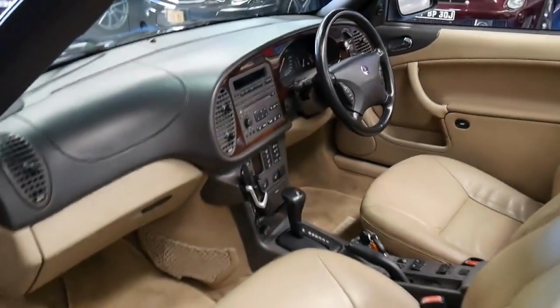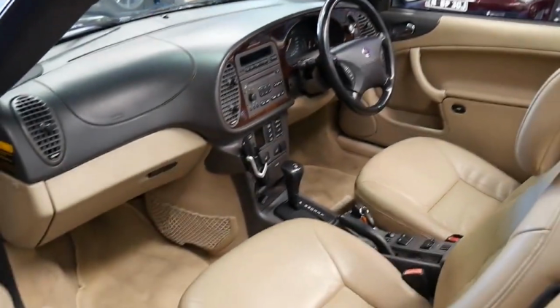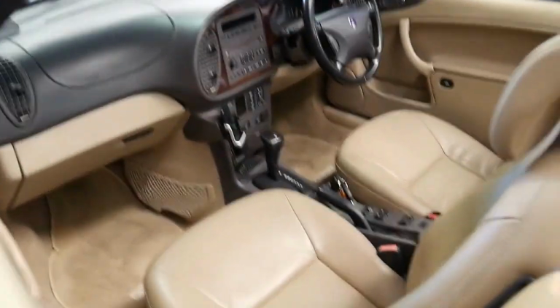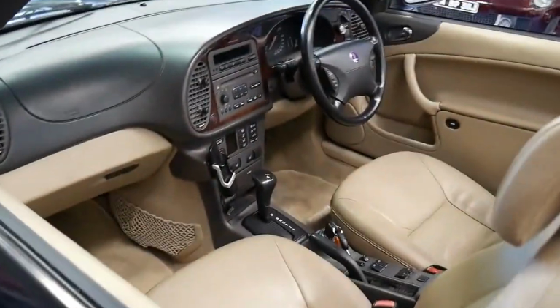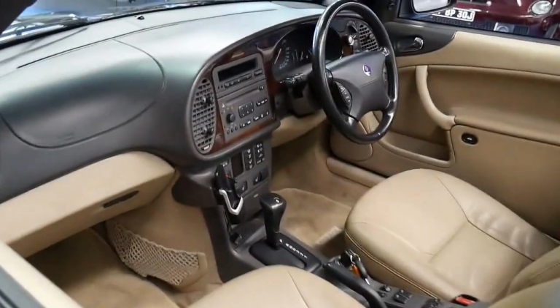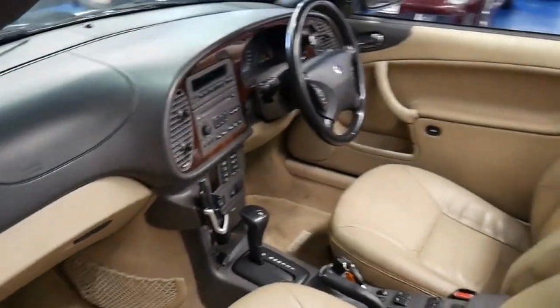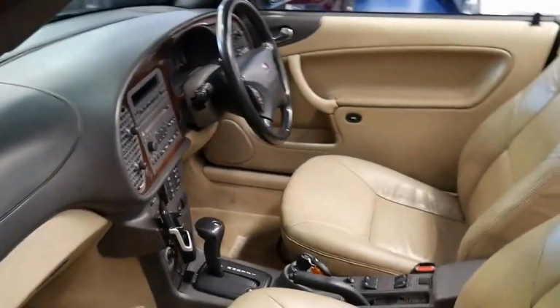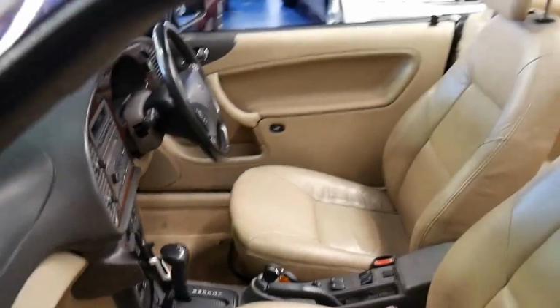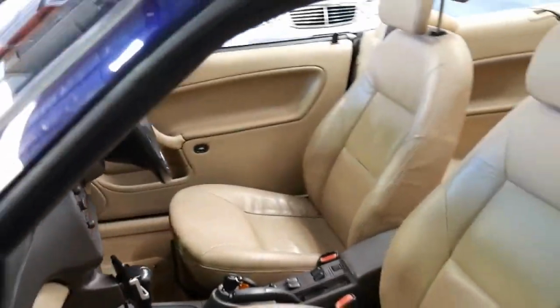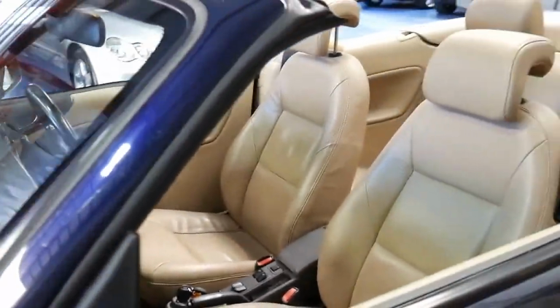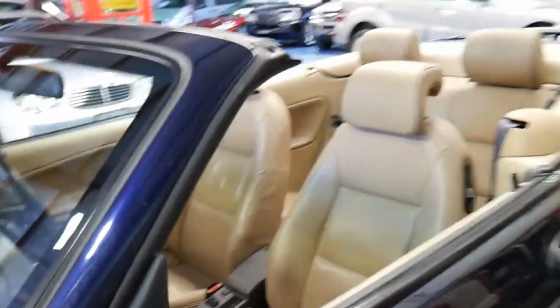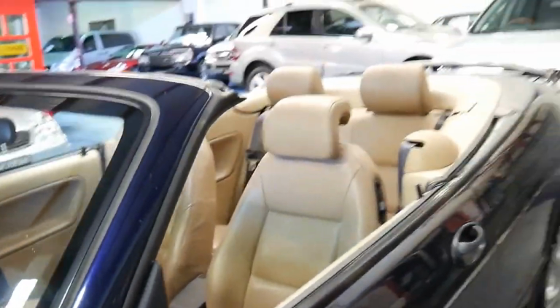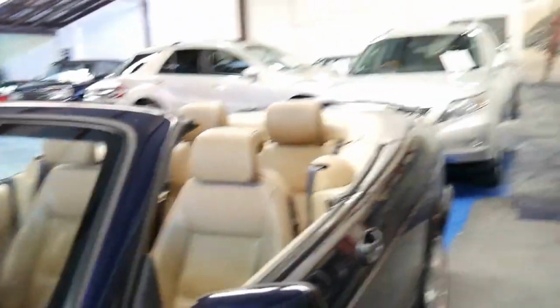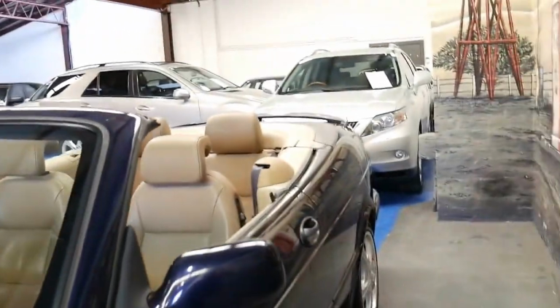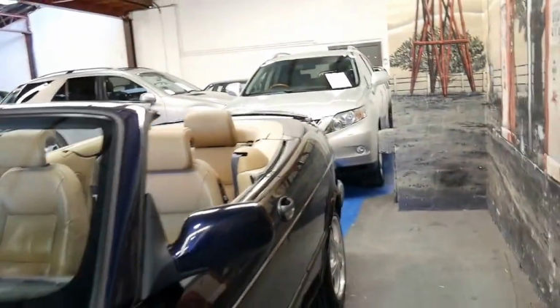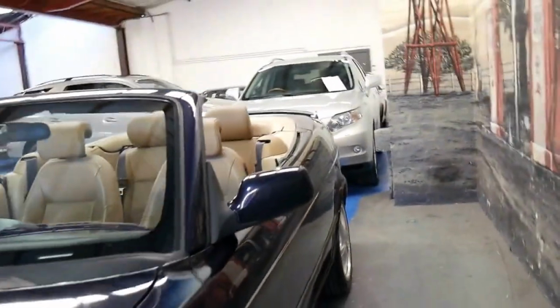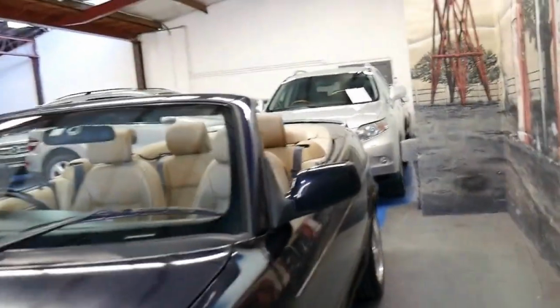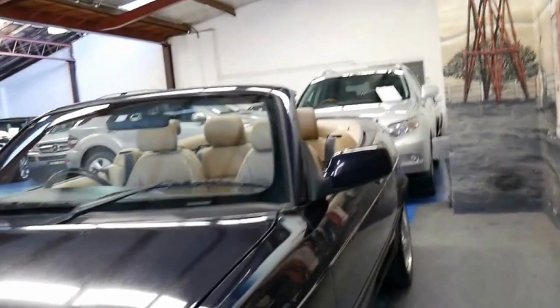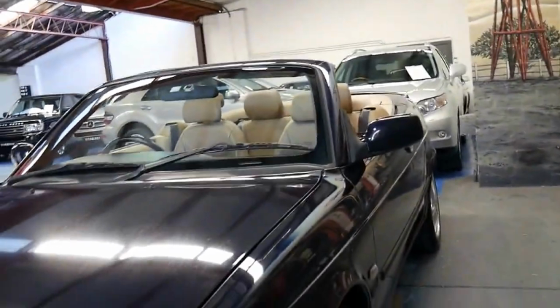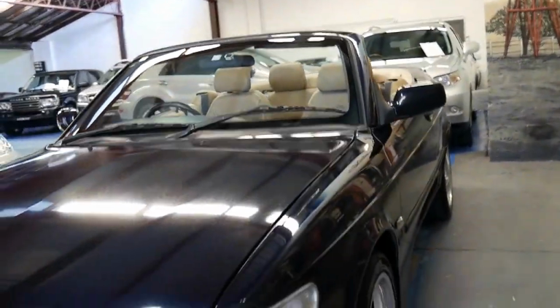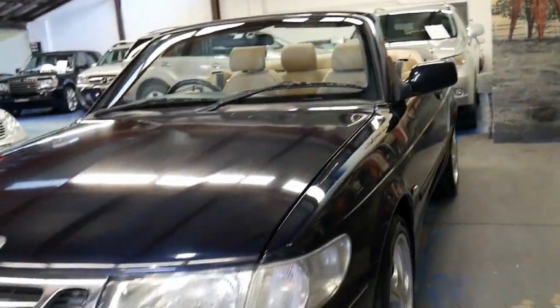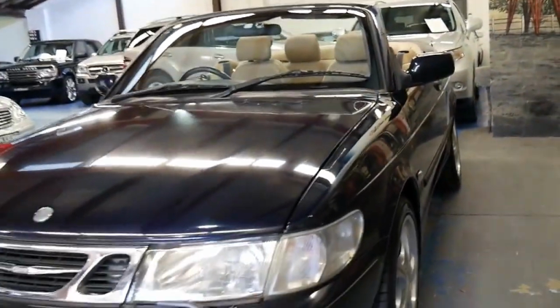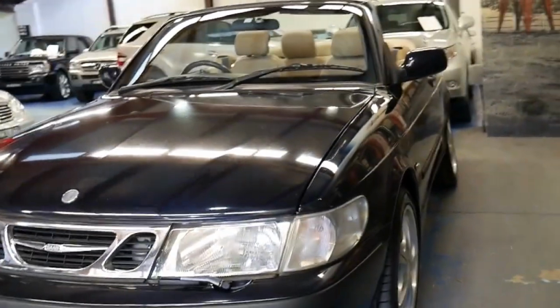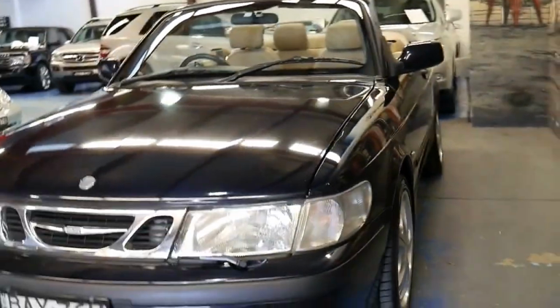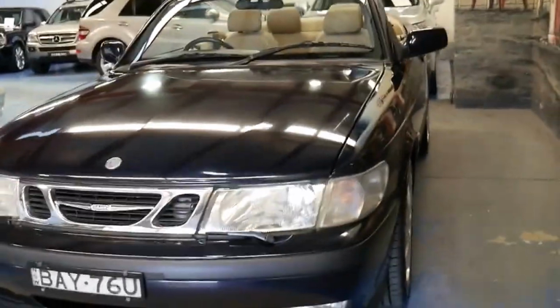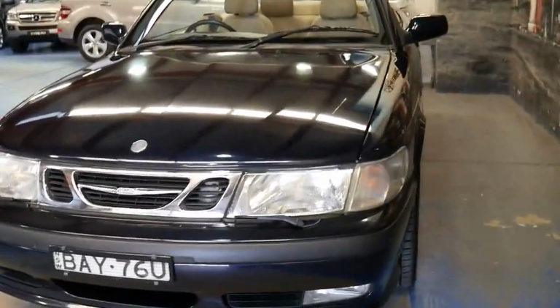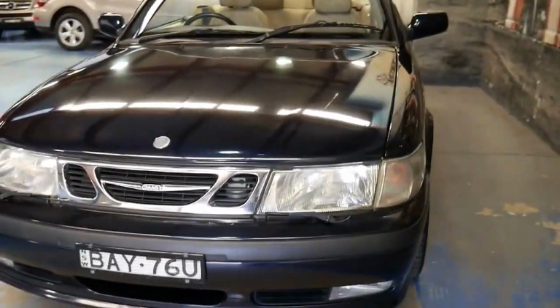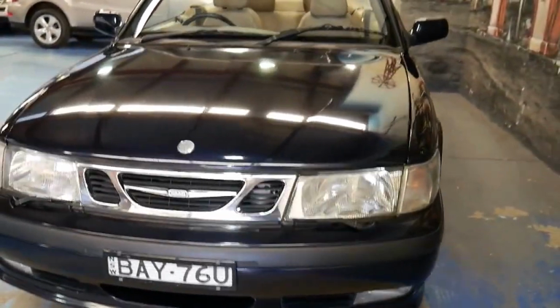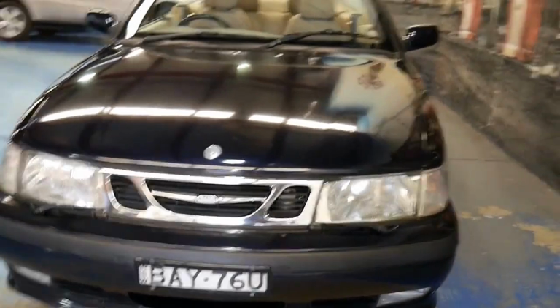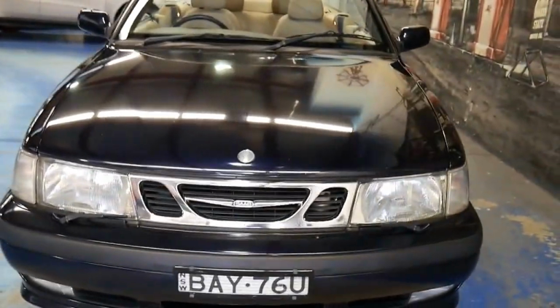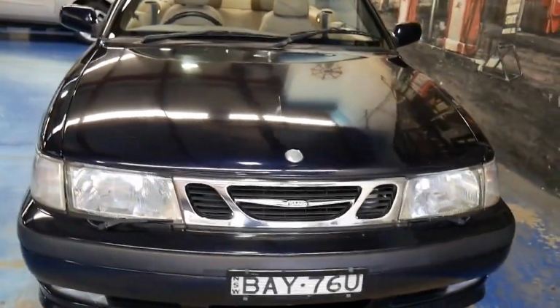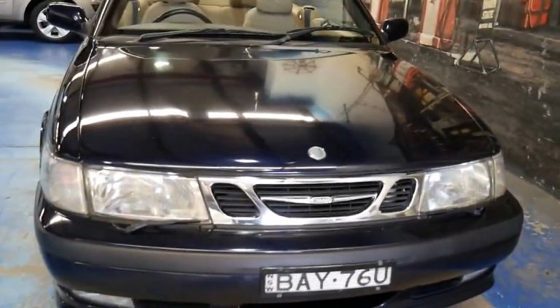If you want to get an independent inspection done on the car you can do that as well. It's a car we're very confident about, and the previous owner was very fussy and has been kind enough to give us some of the receipts for the work that's been completed.